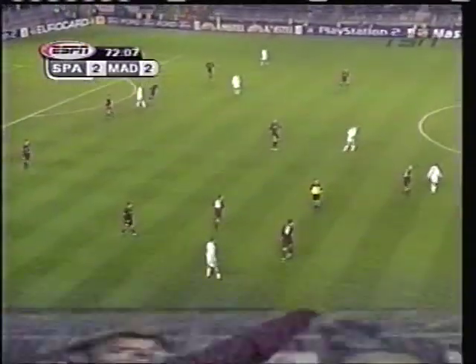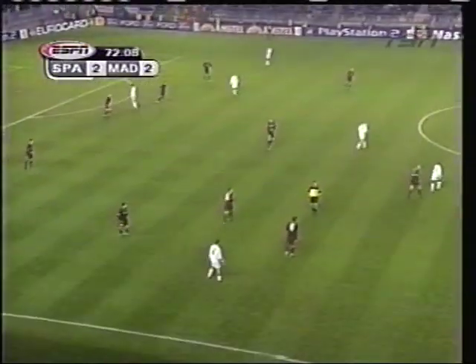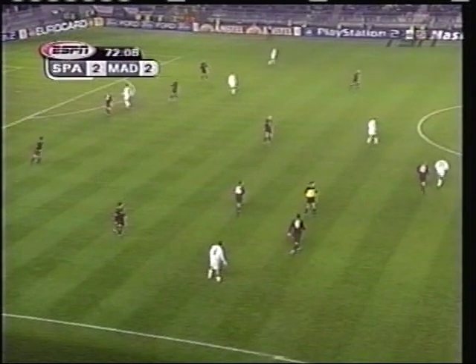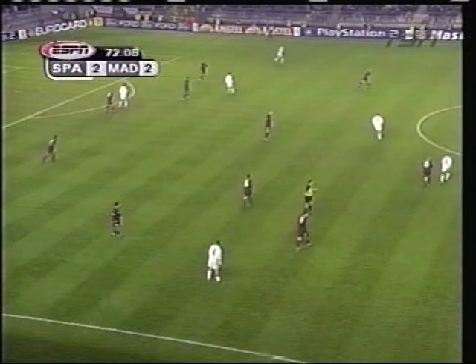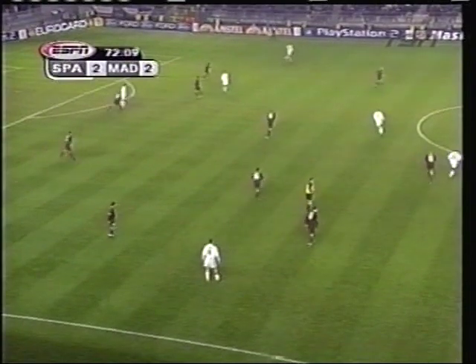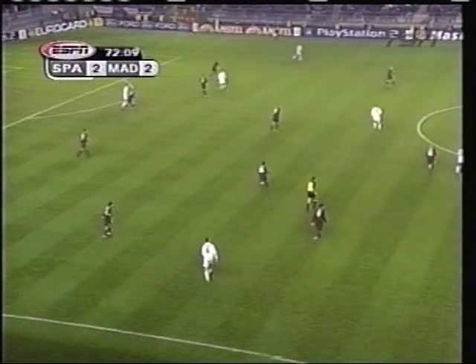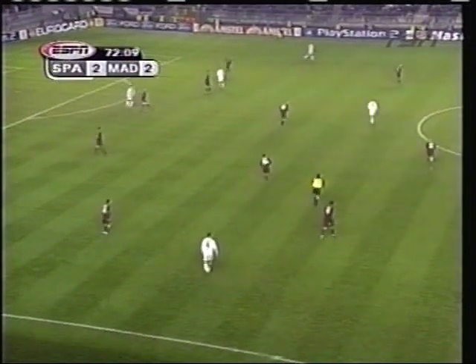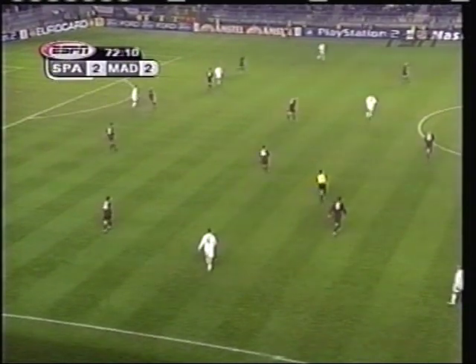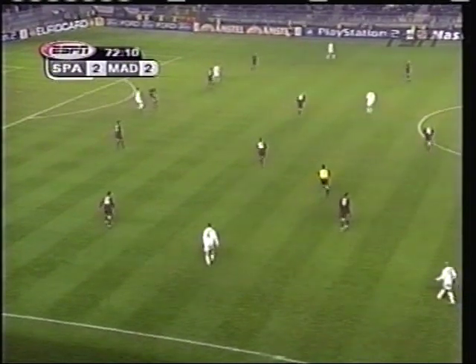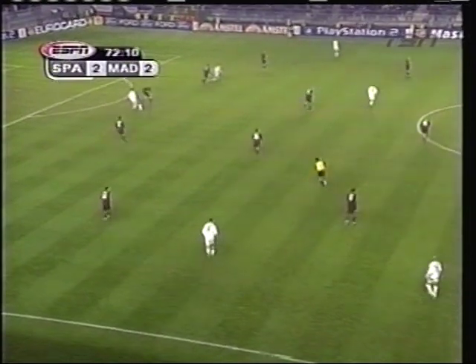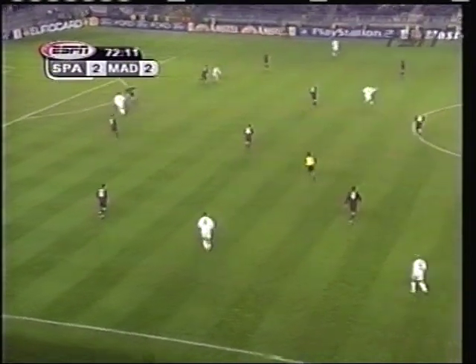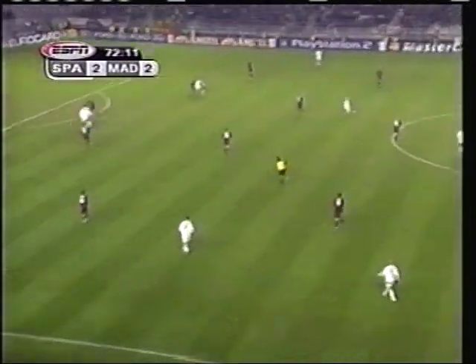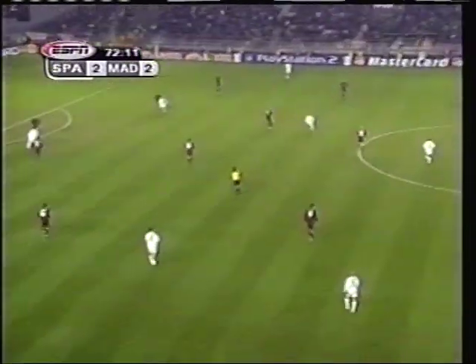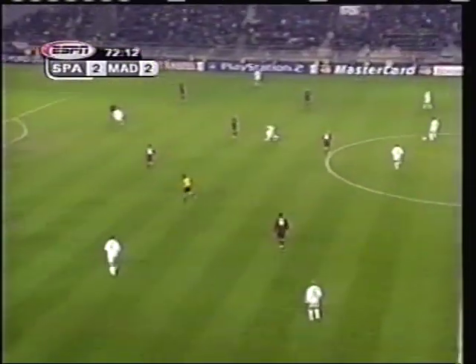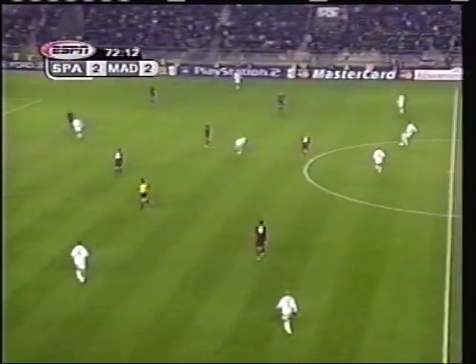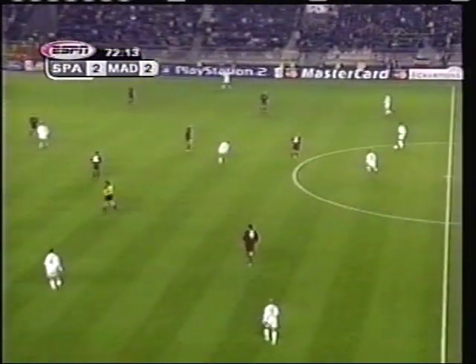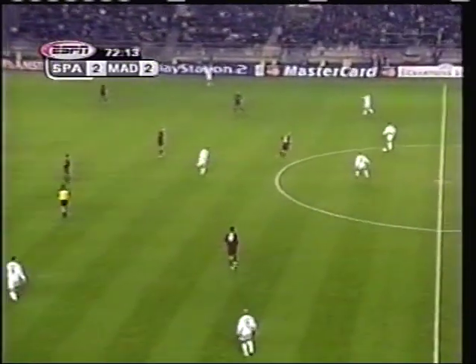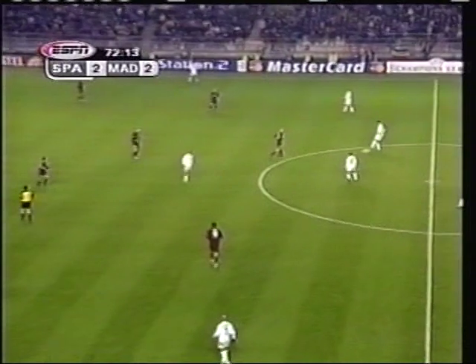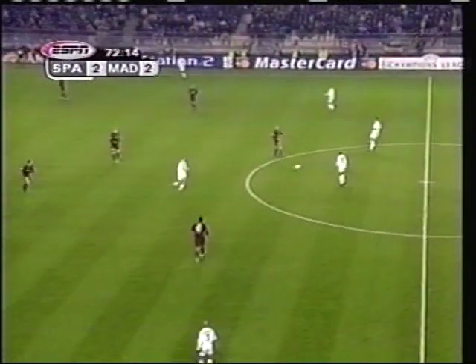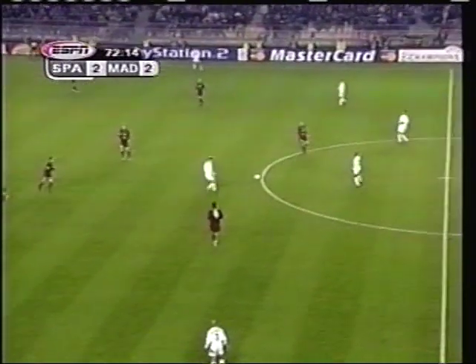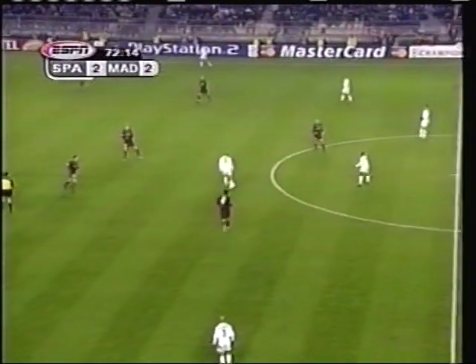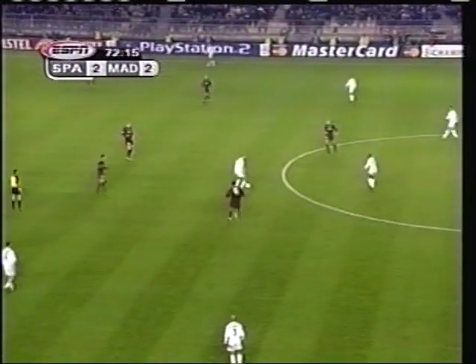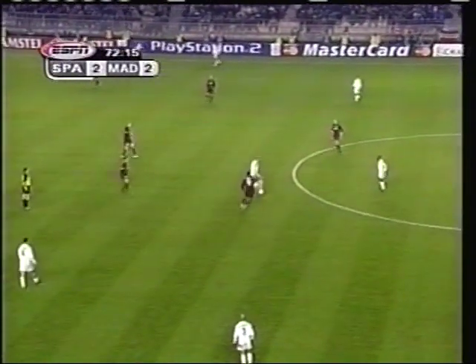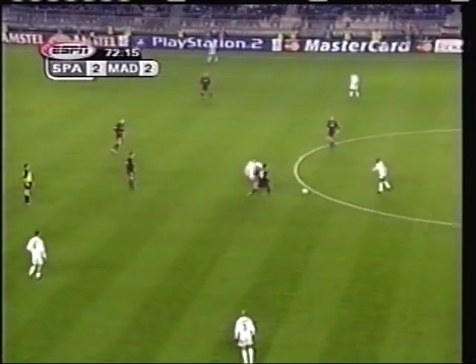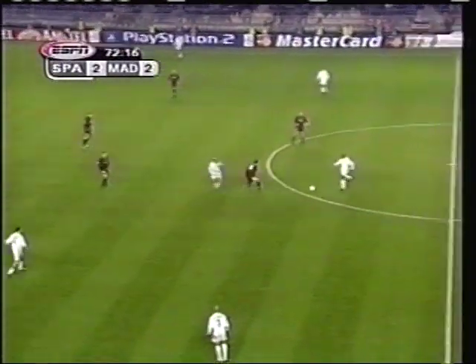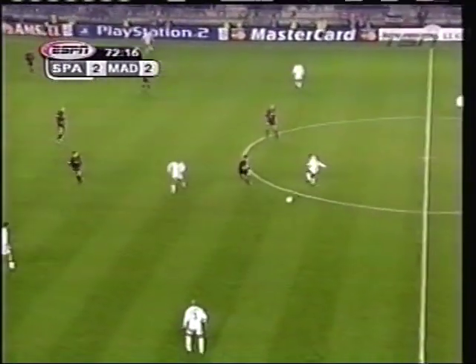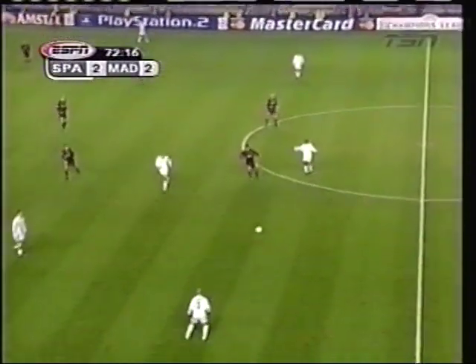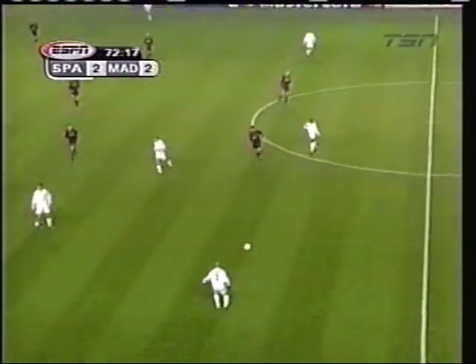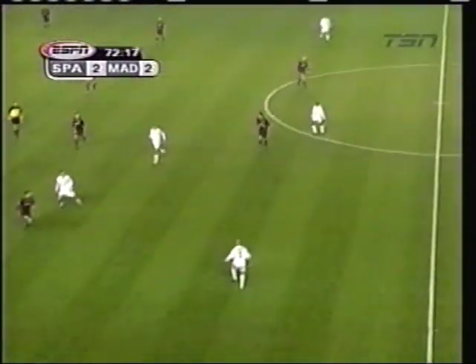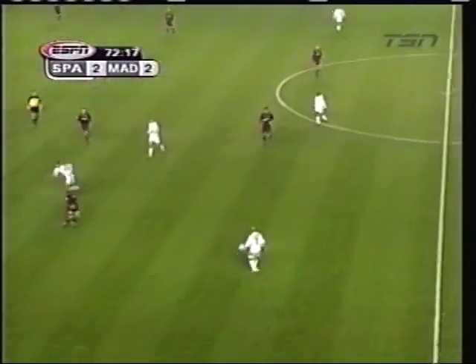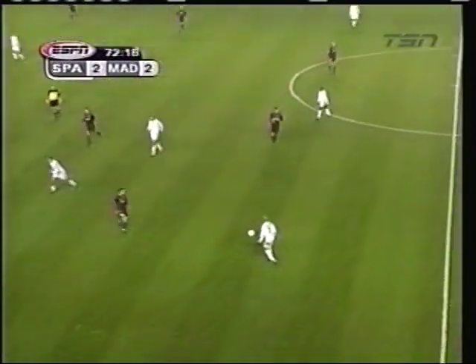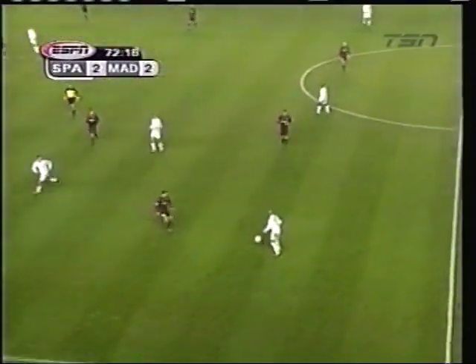Sionco in the 72nd minute. Looking at those replays, it could very easily have taken a touch from Pavon. But Sionco will claim it. Sparta Prague 2, Real Madrid 2.